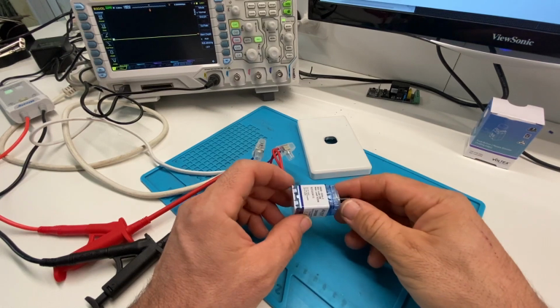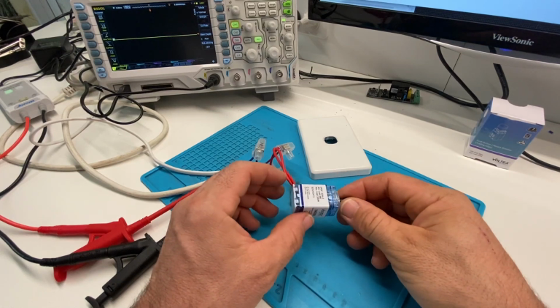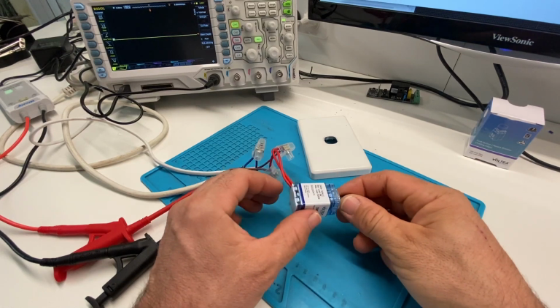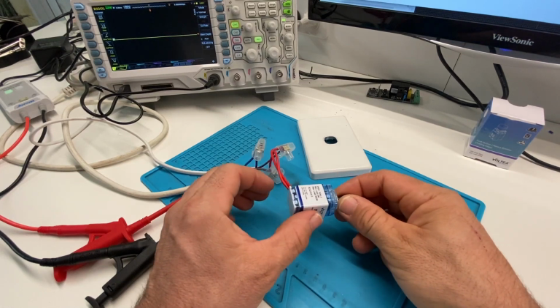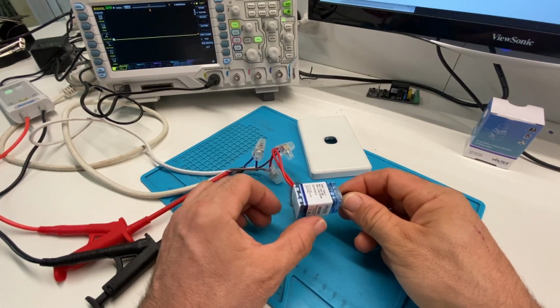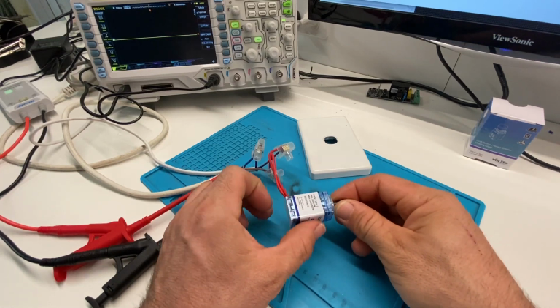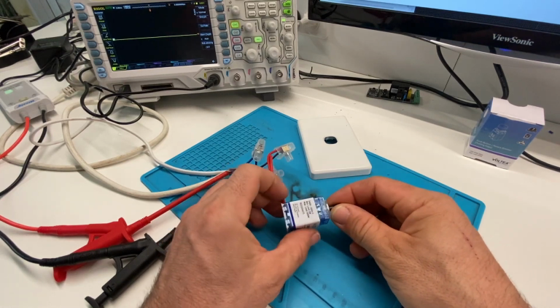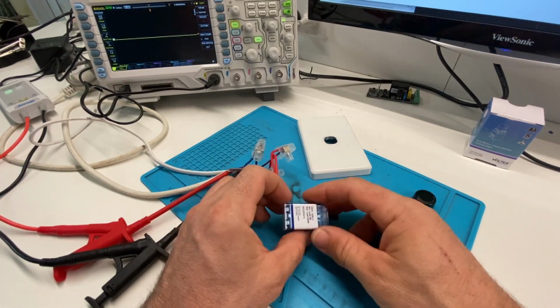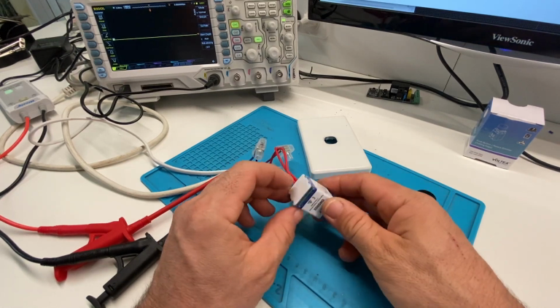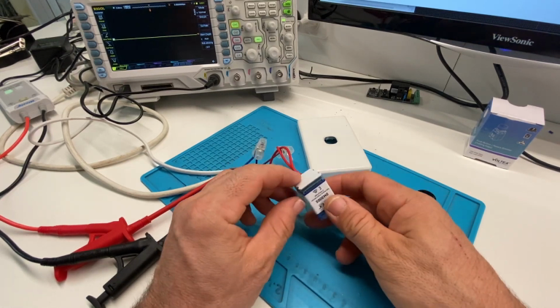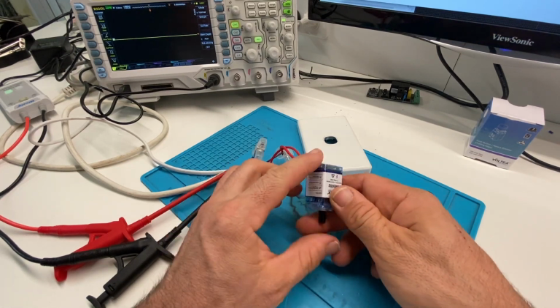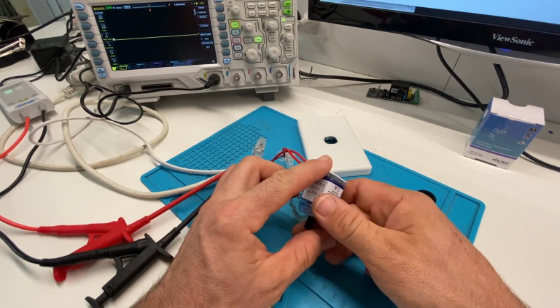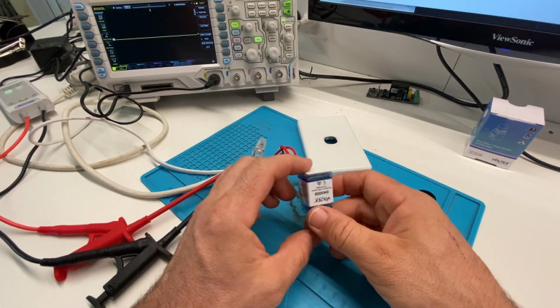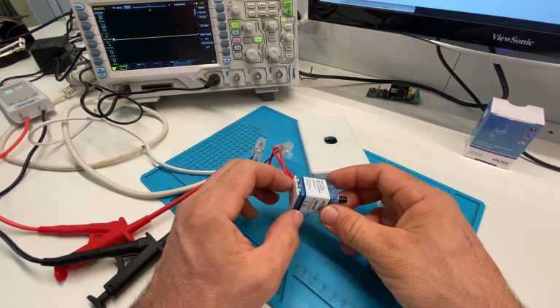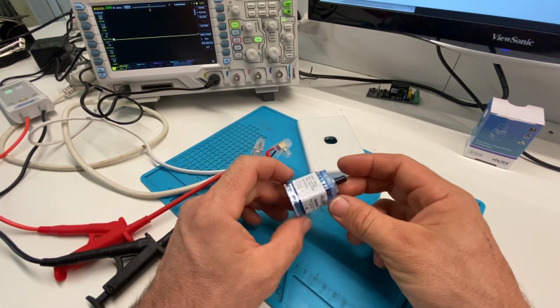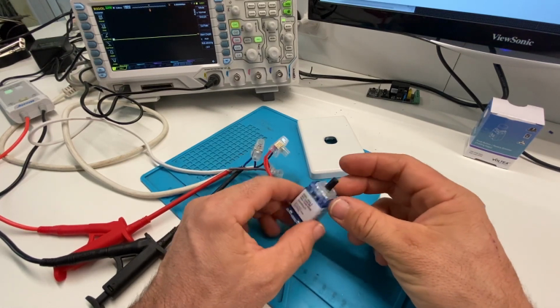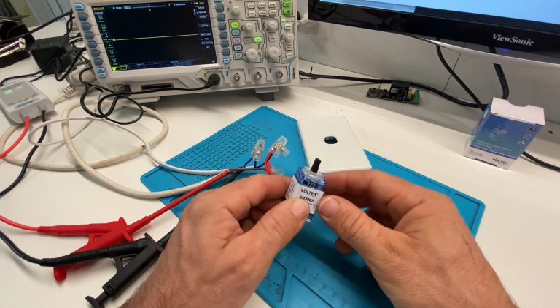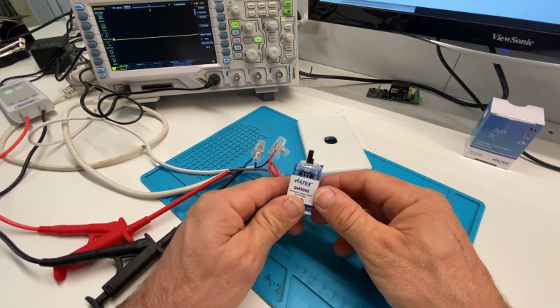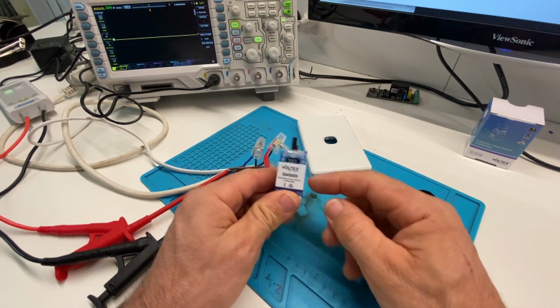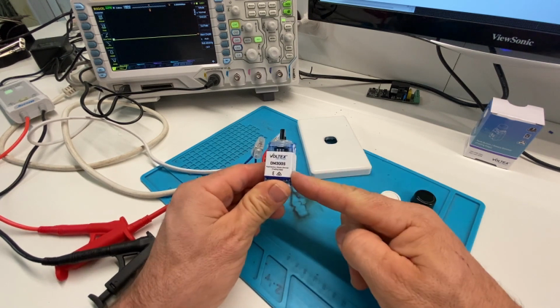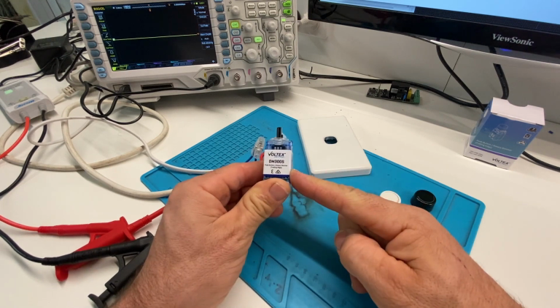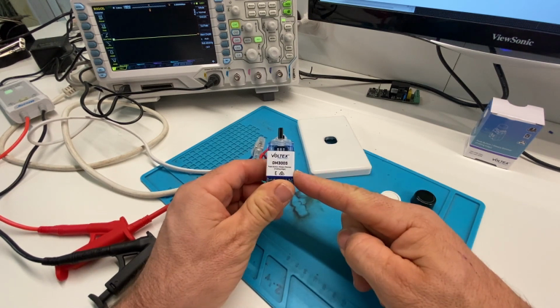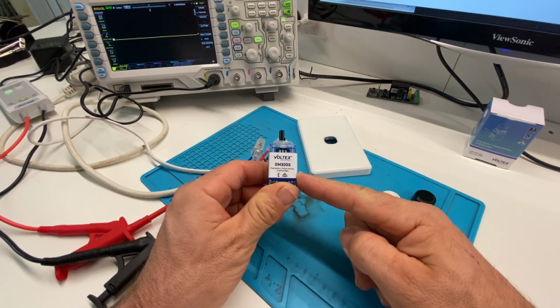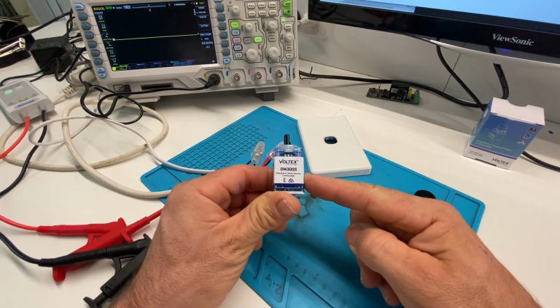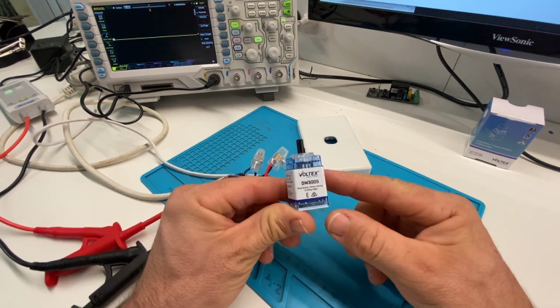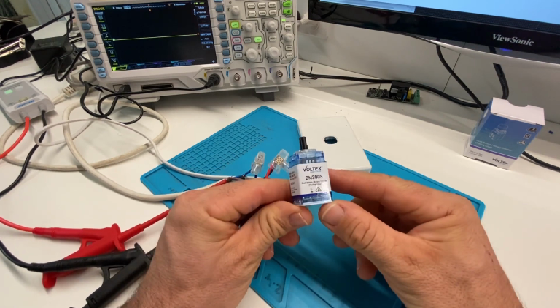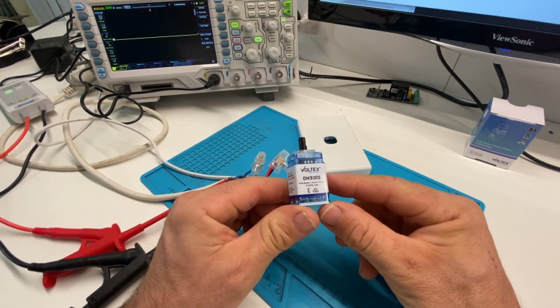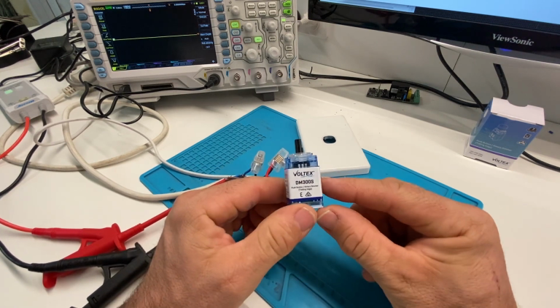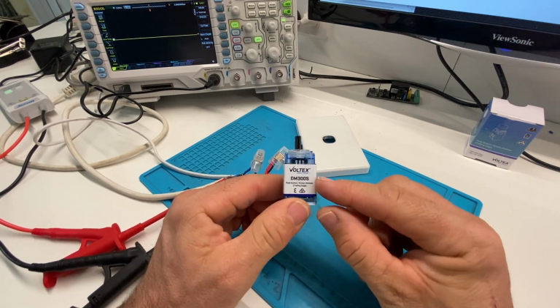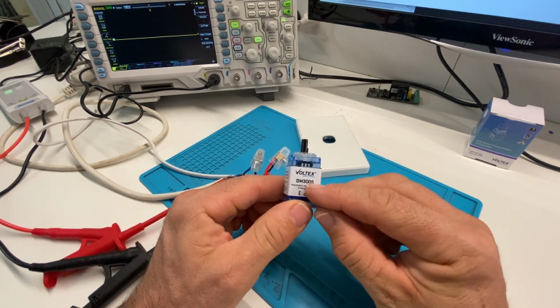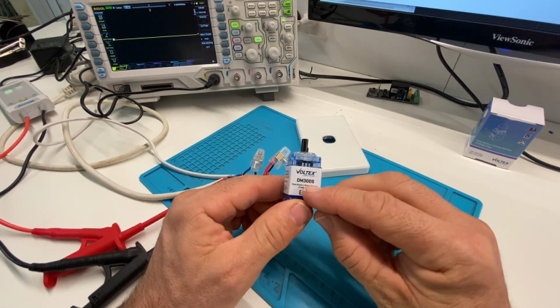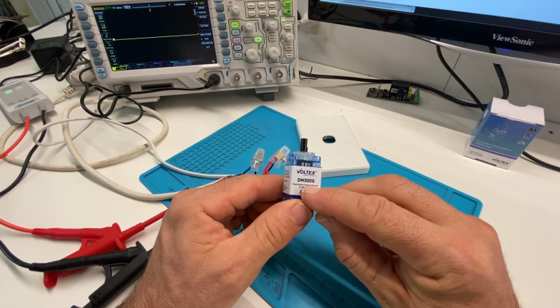G'day, it's James here. I hope you're all going well. I've got another video about a dimmer, just one this time. I've got myself a Voltex dimmer here.